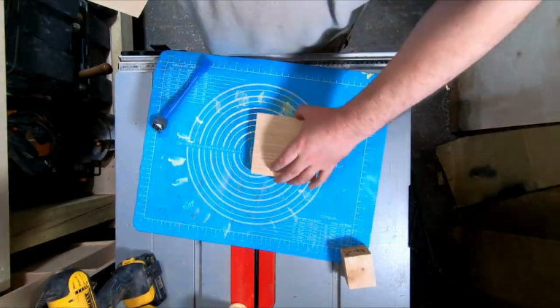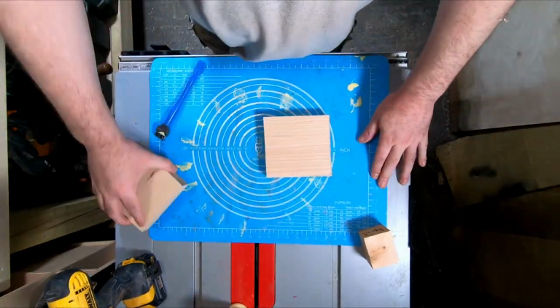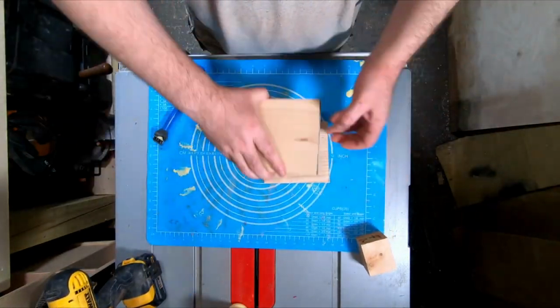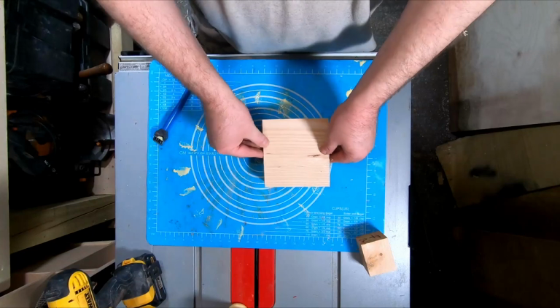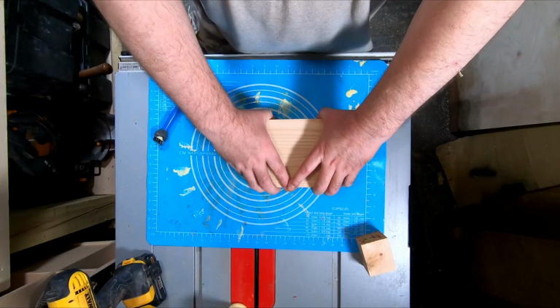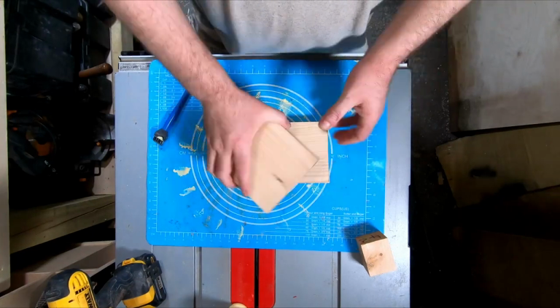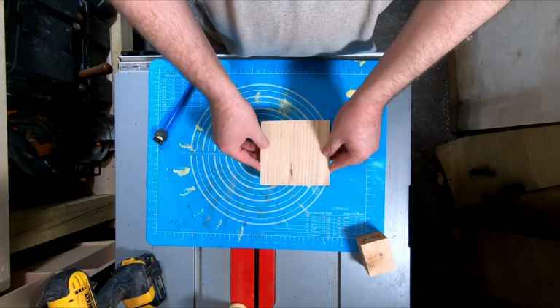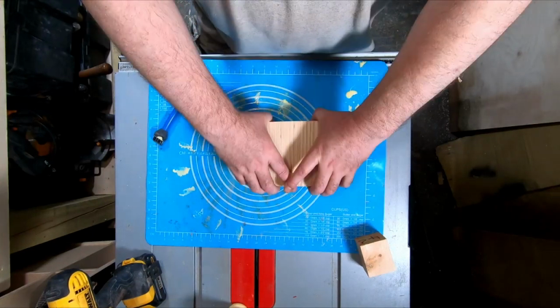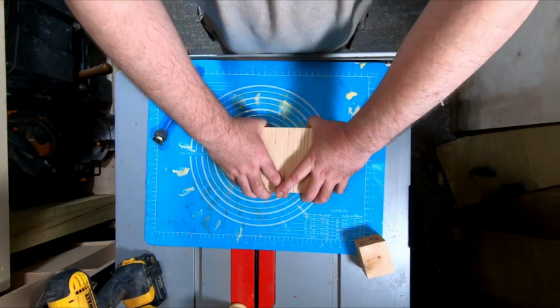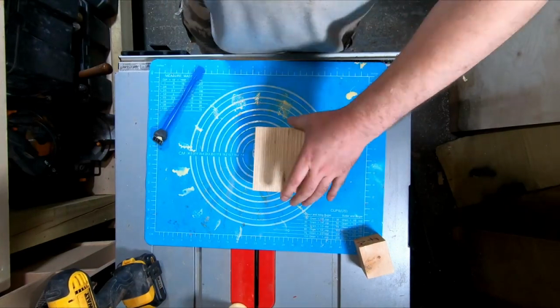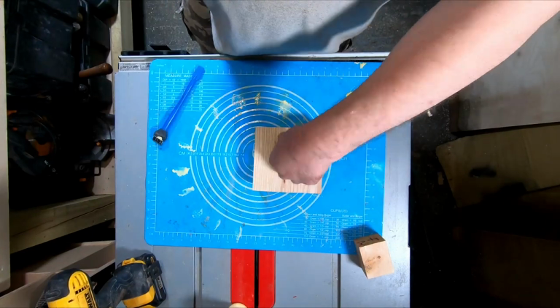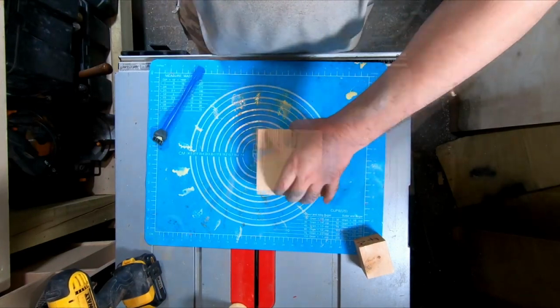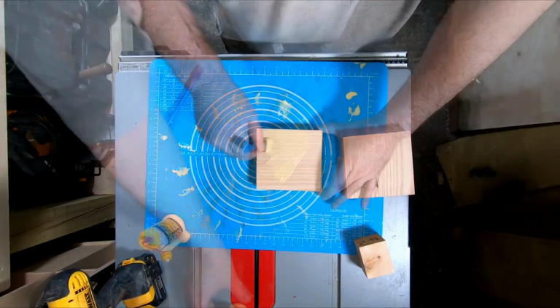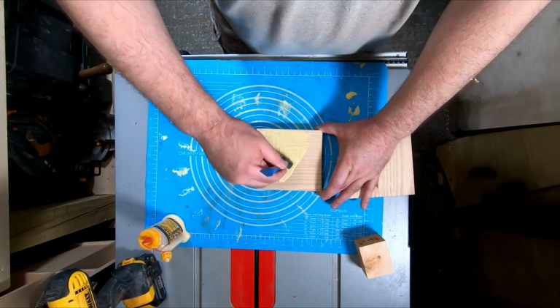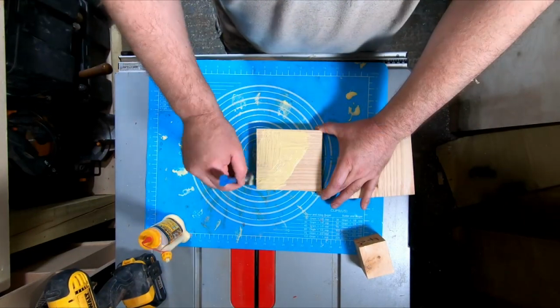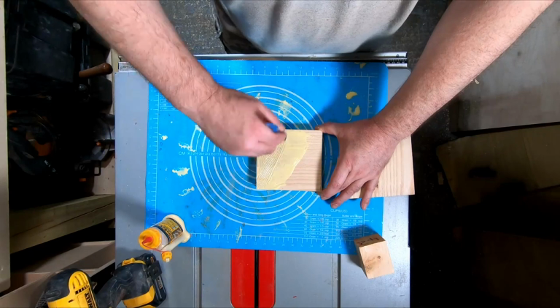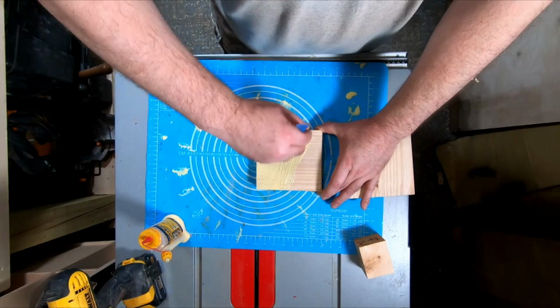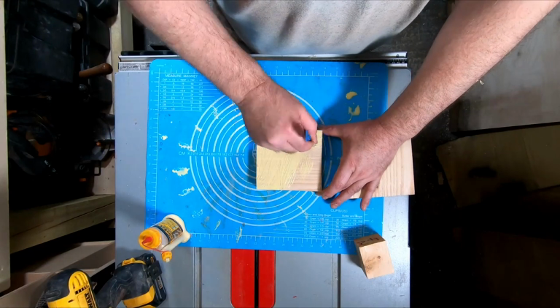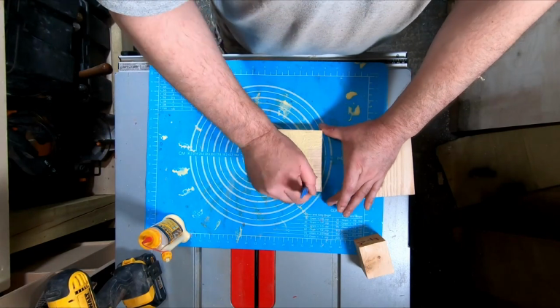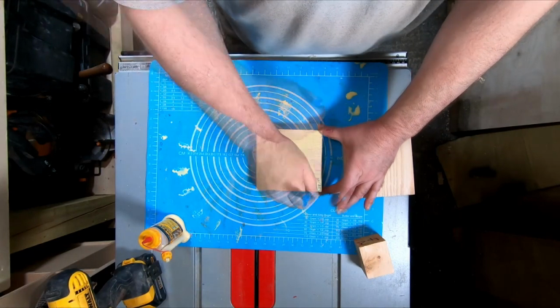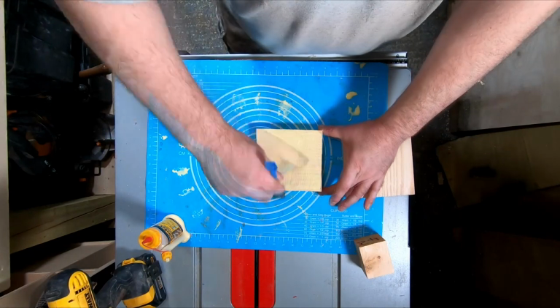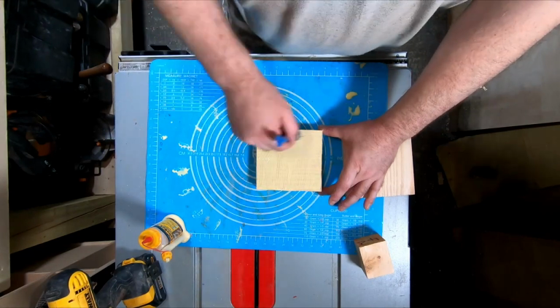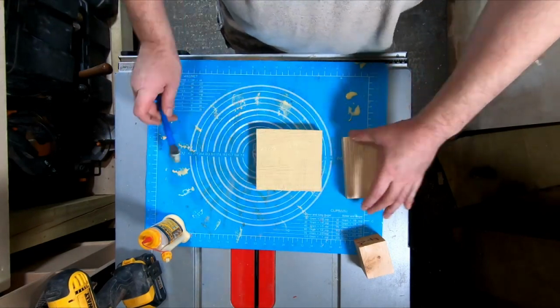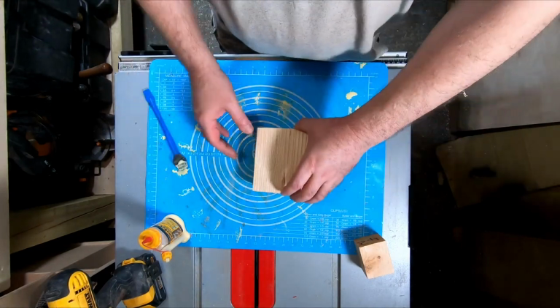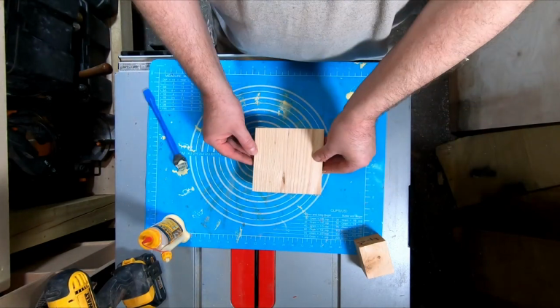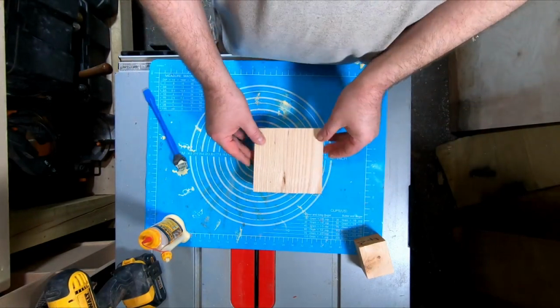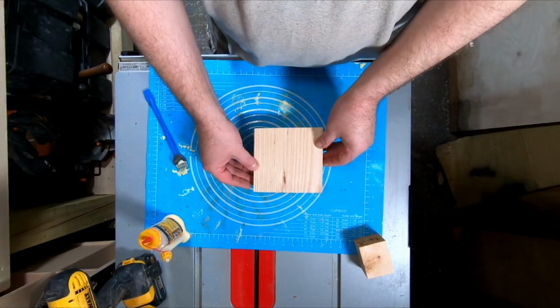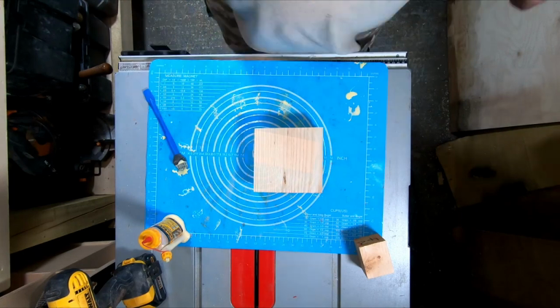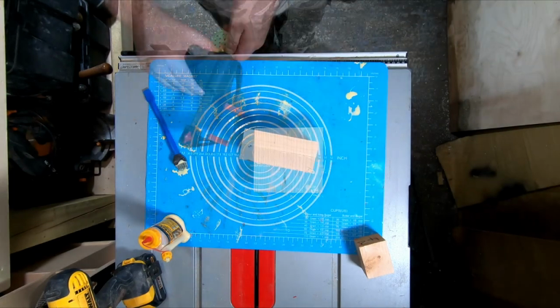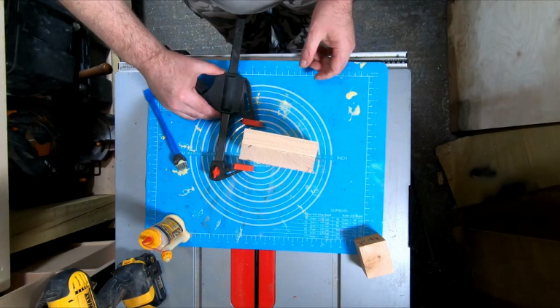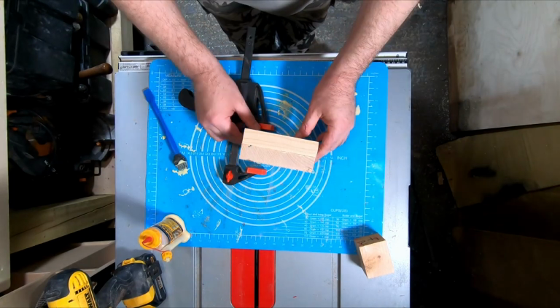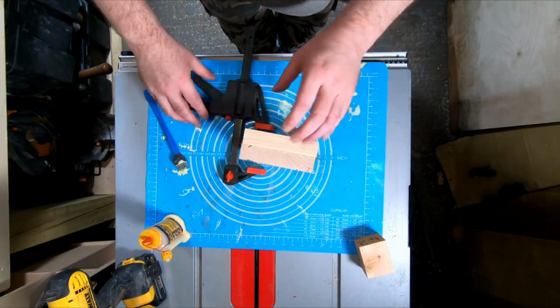The solid base piece is made up of two pieces of timber glued together, approximately 120mm square and 25mm thick. The lower piece is sacrificial and will be used to form a tenon for mounting the blank in the four-jaw chuck.